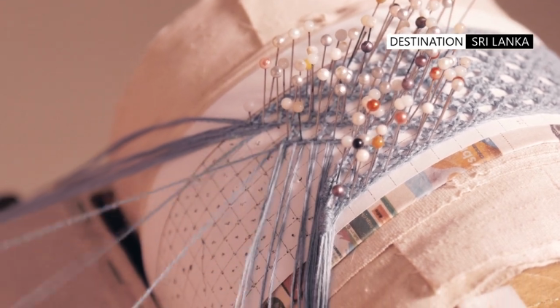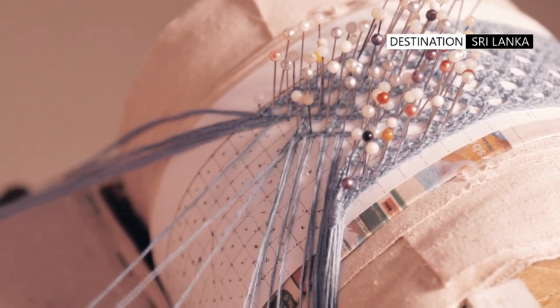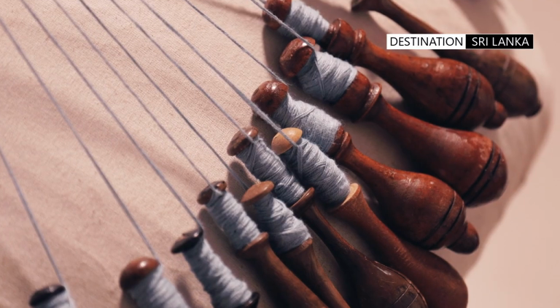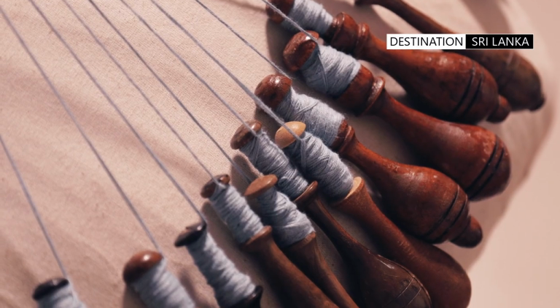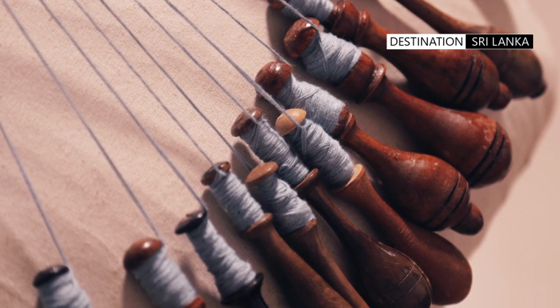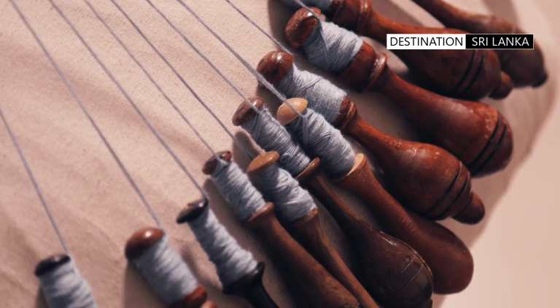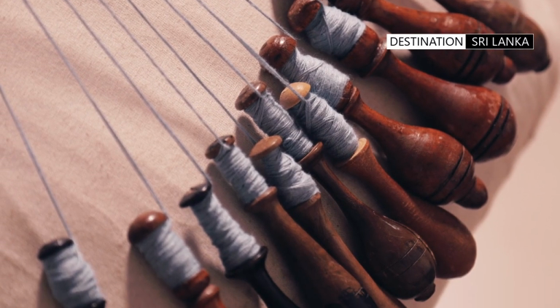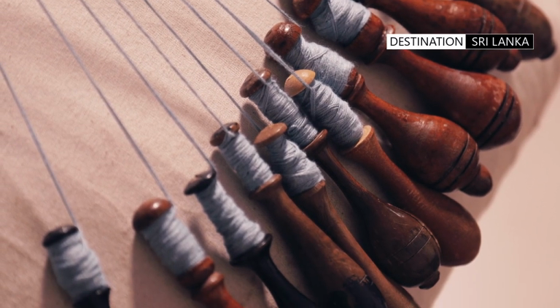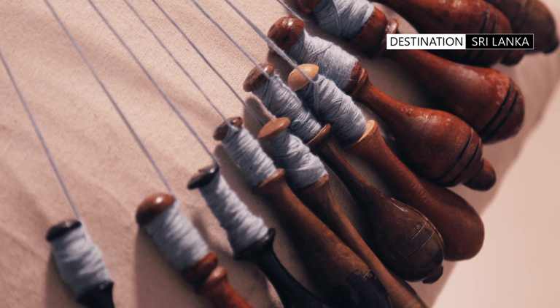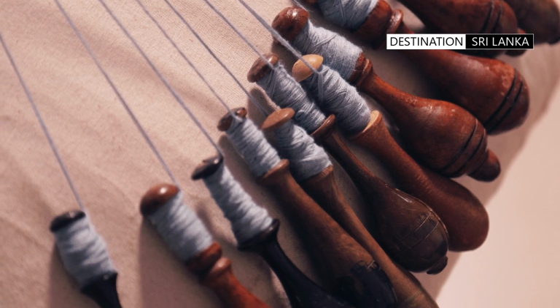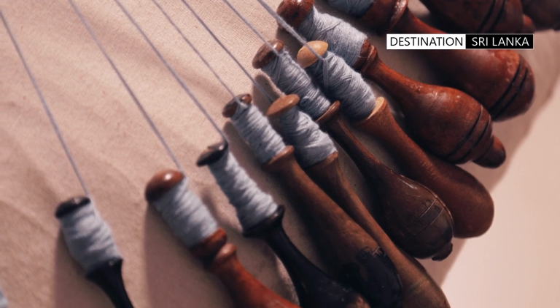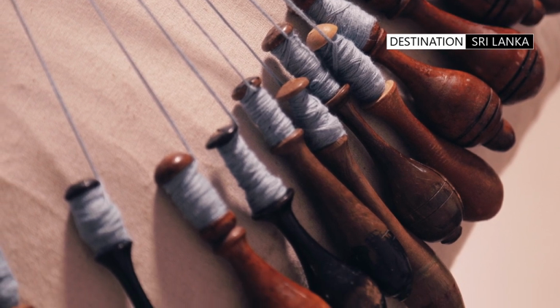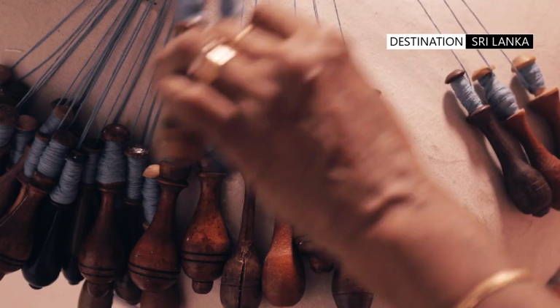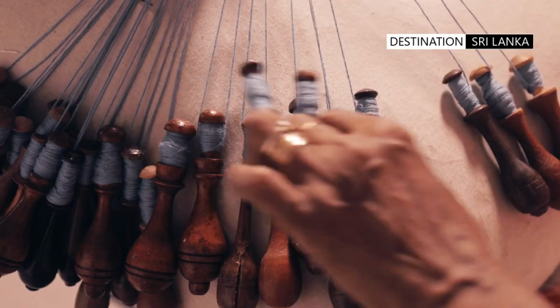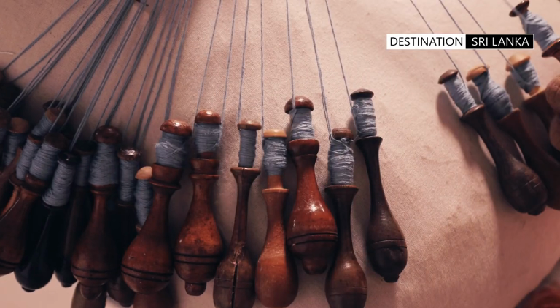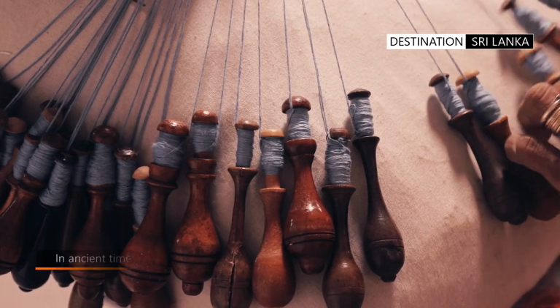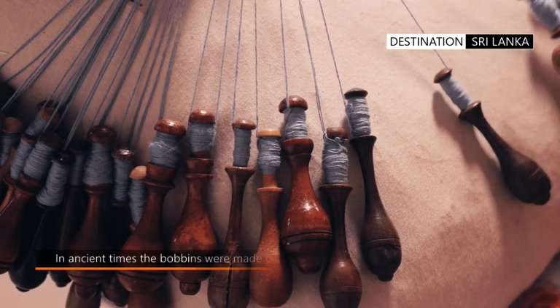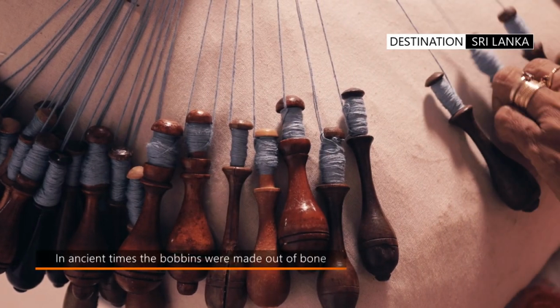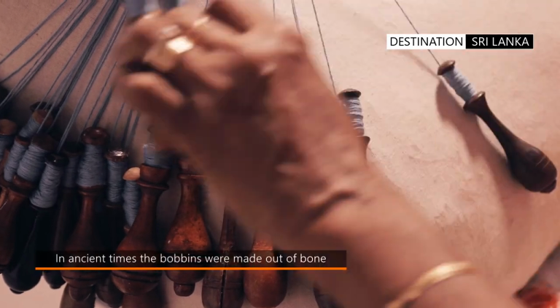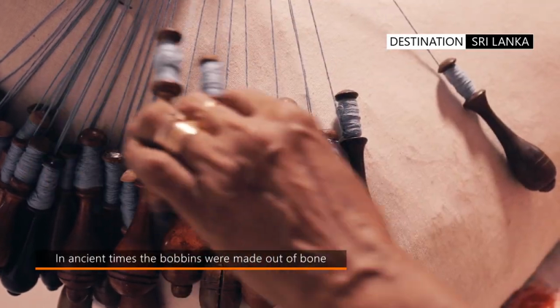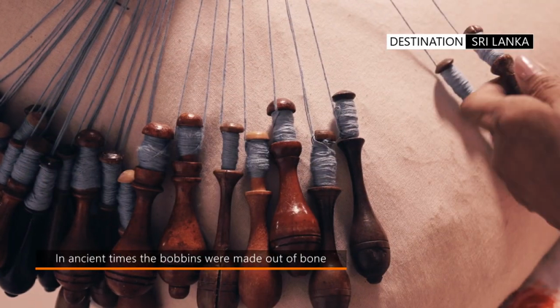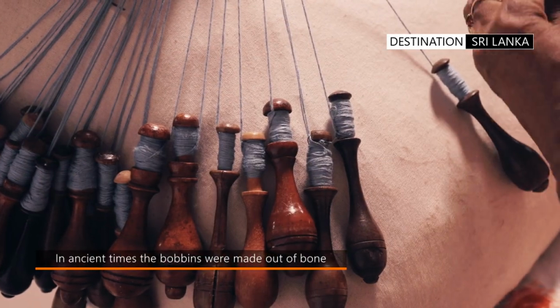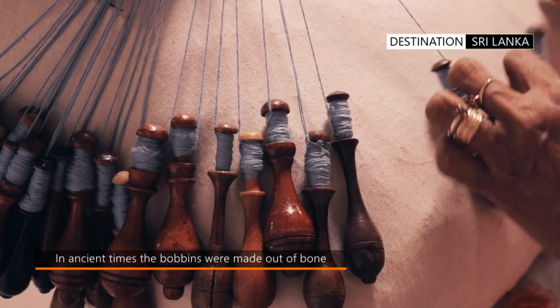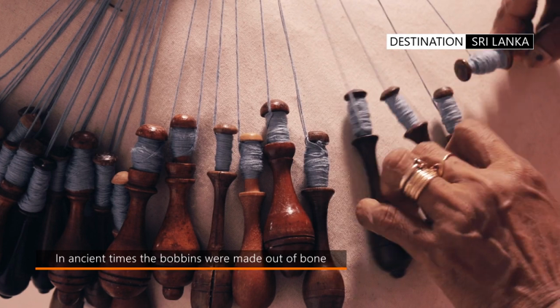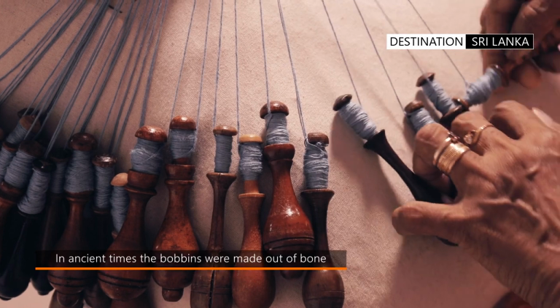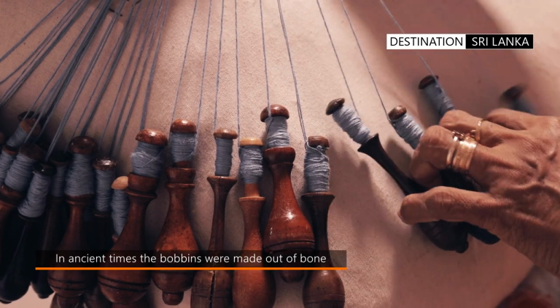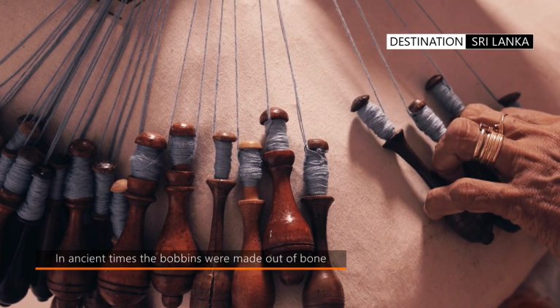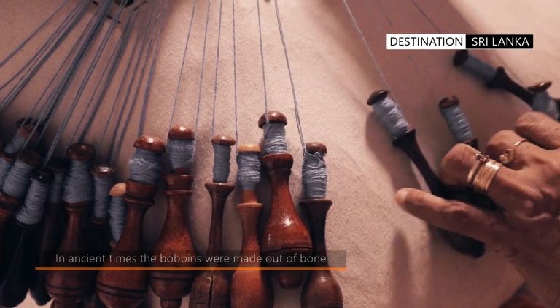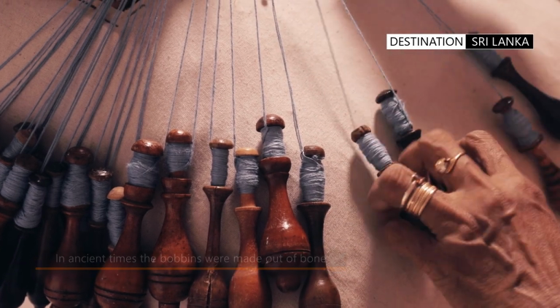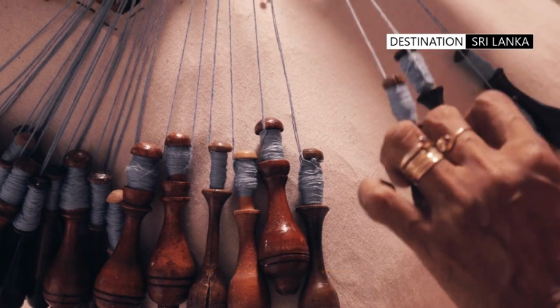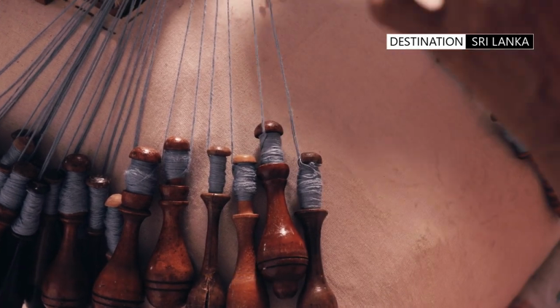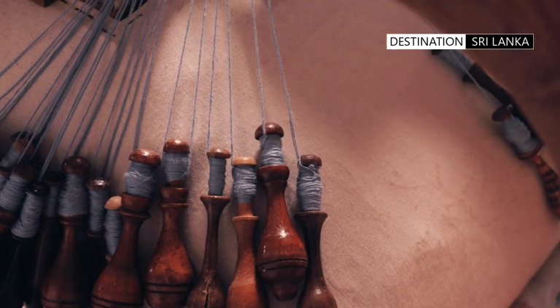The bobbins are wooden spindles where the thread has been prepared and wound around. Often, bobbins are spangled to provide additional weight to keep the thread in tension.